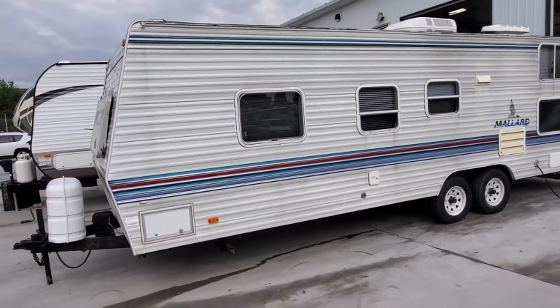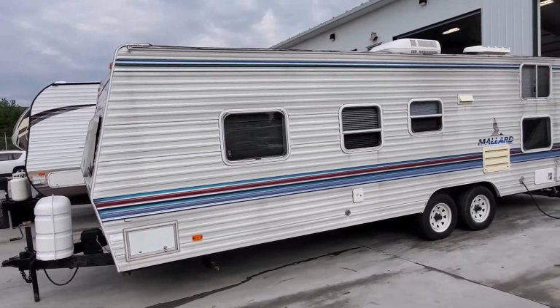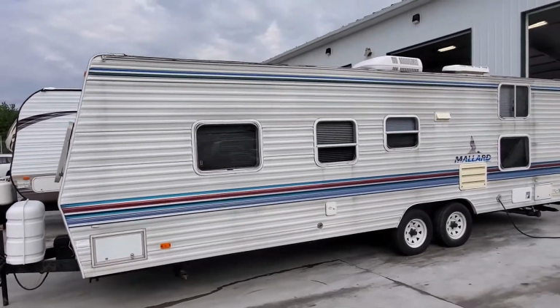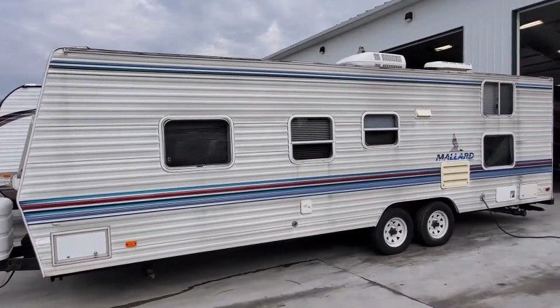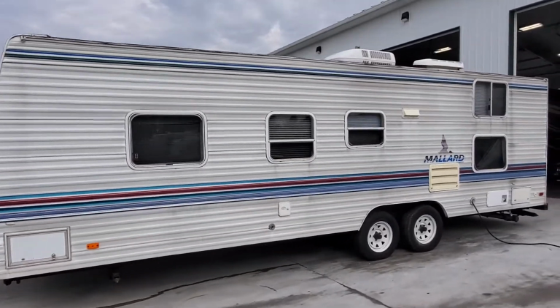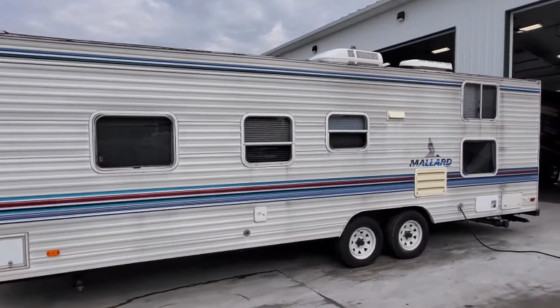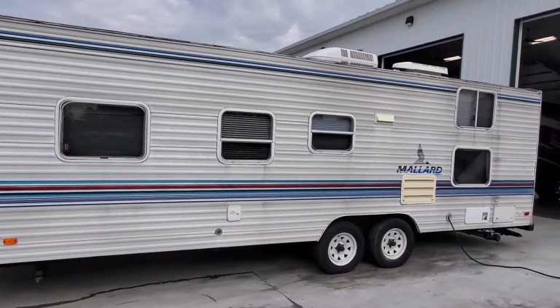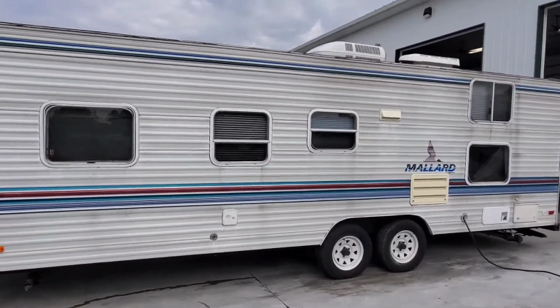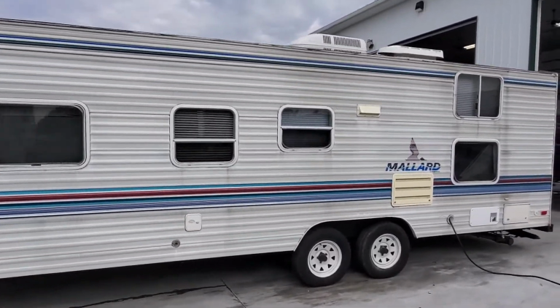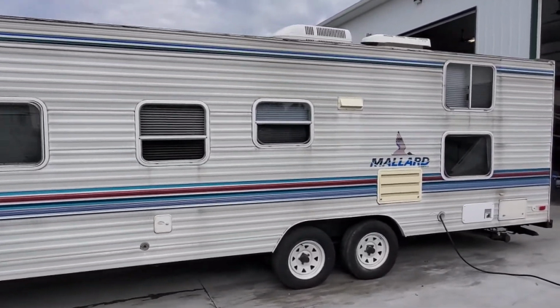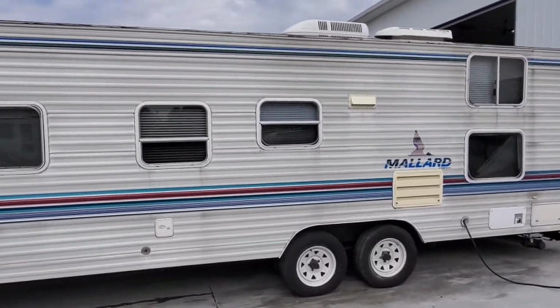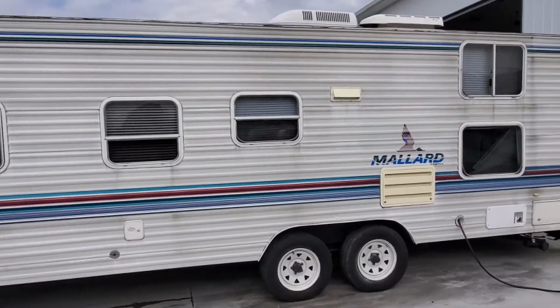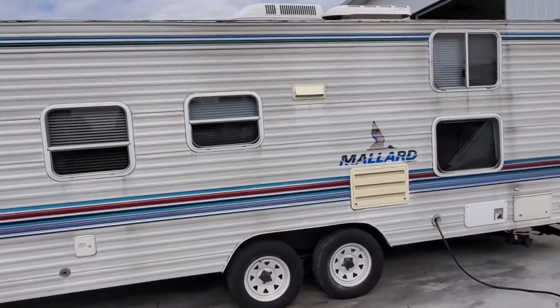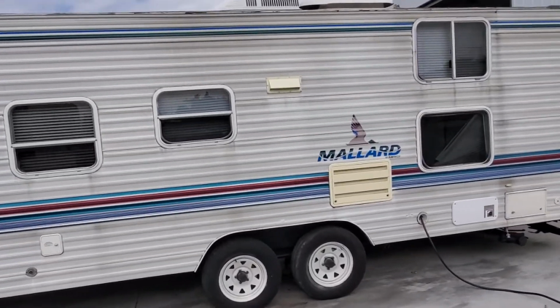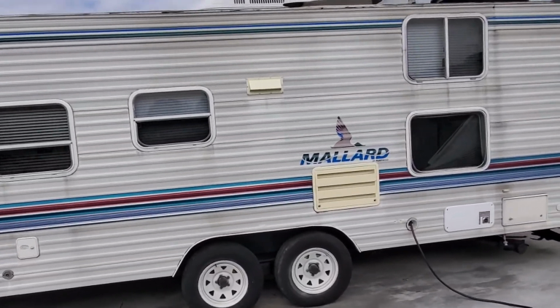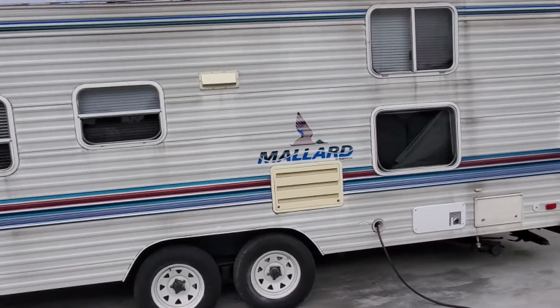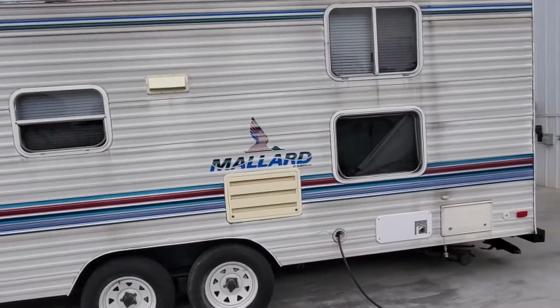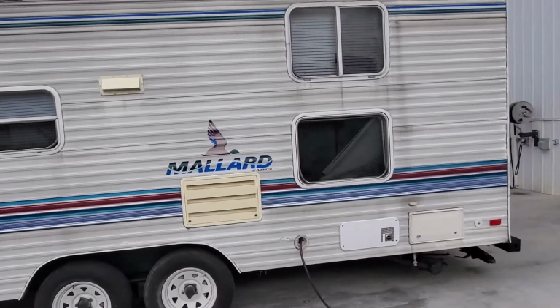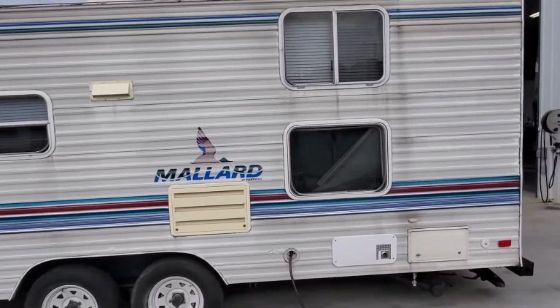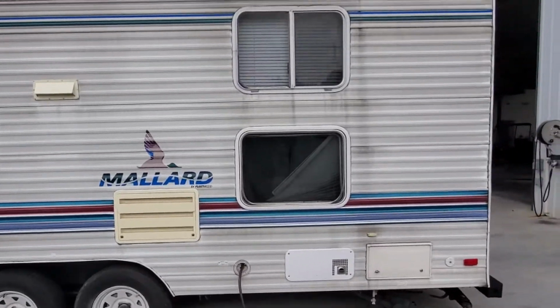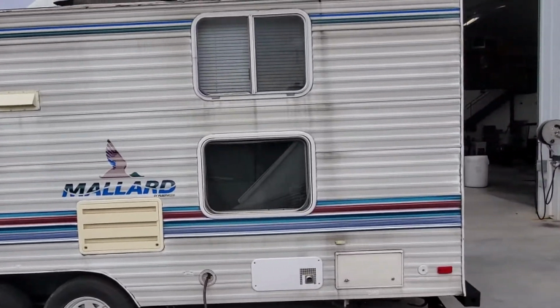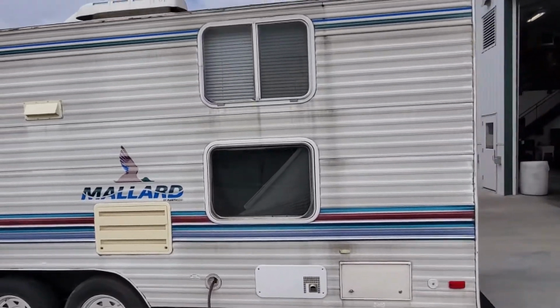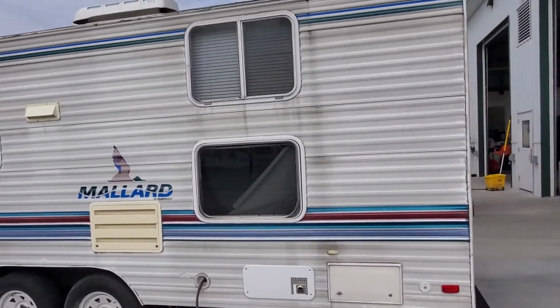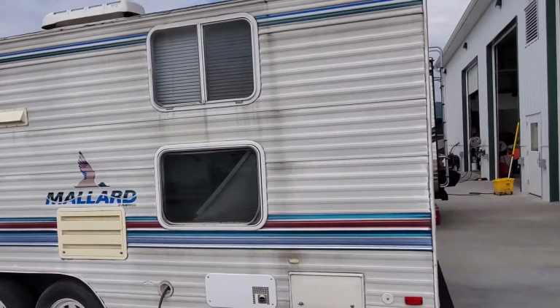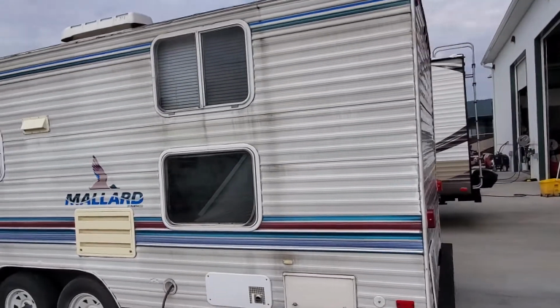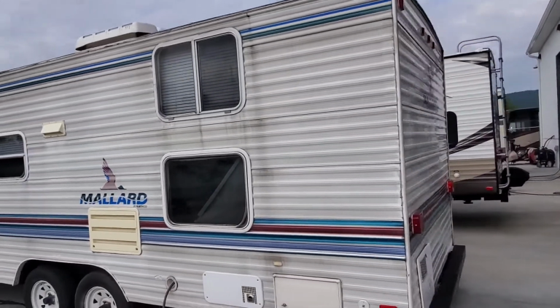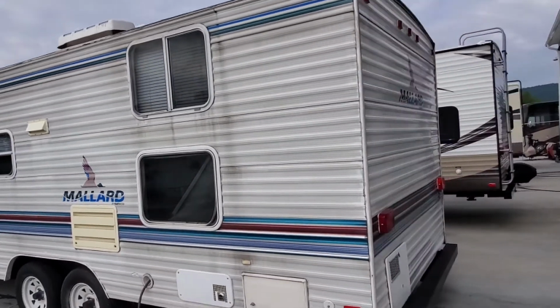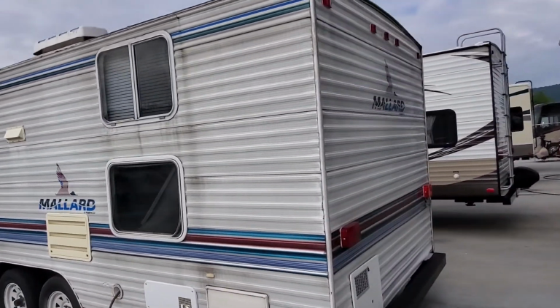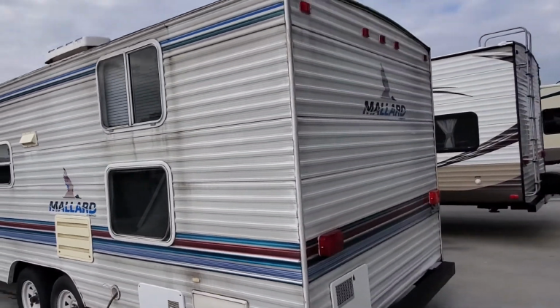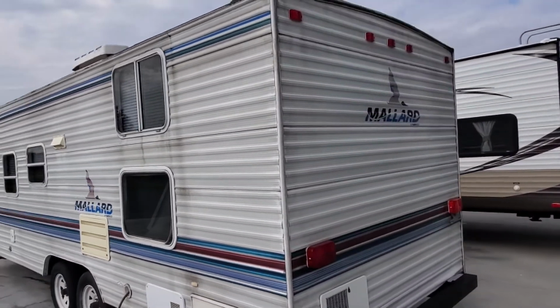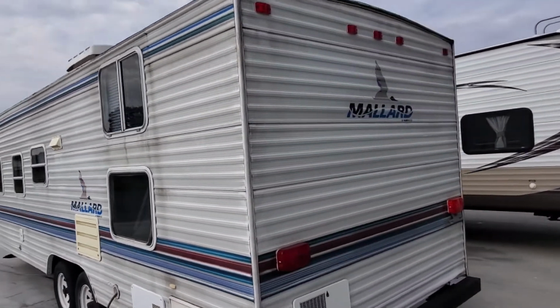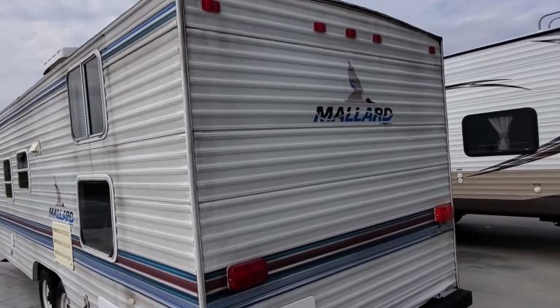It's a twenty-seven foot camper — rear bunk corner model. The other corner's got a bathroom in it.